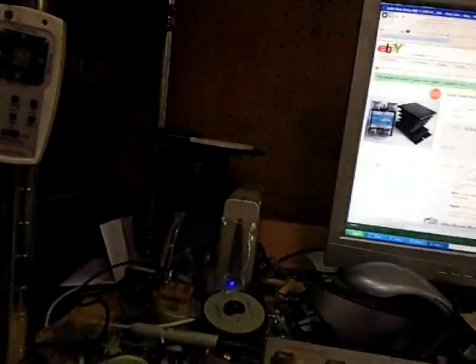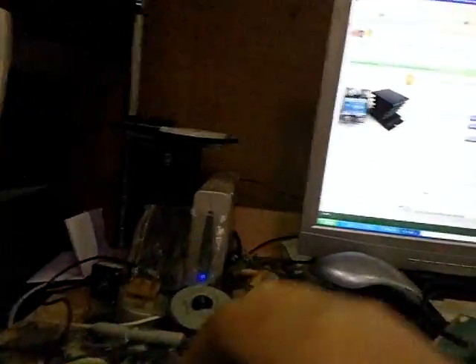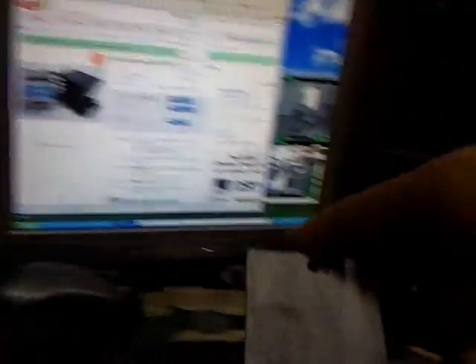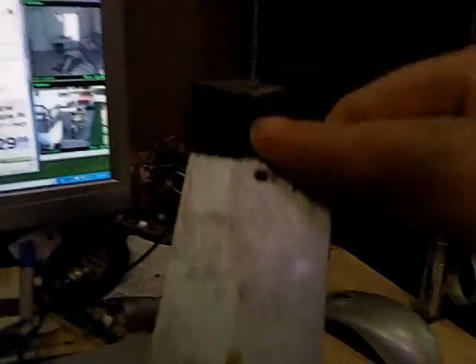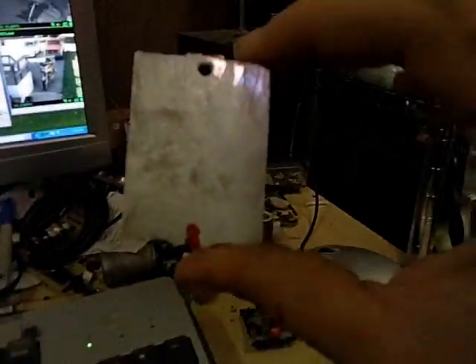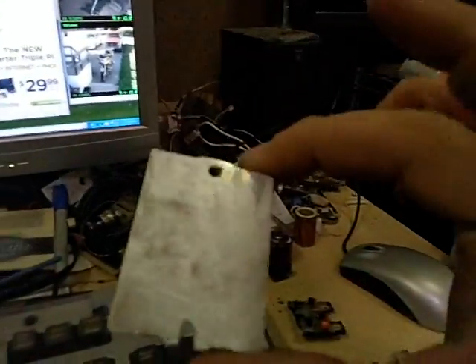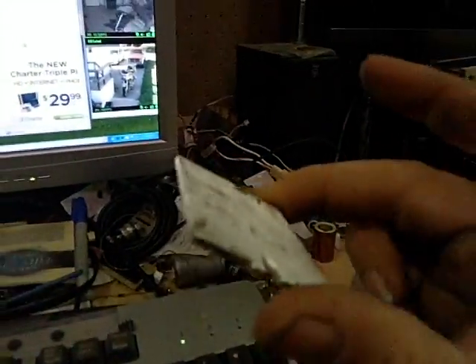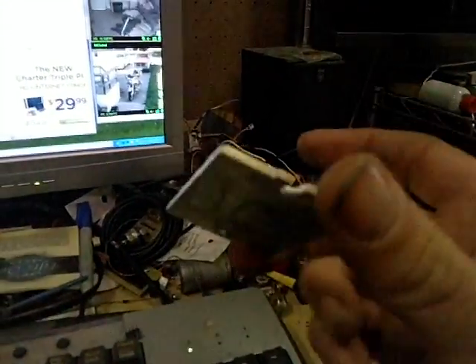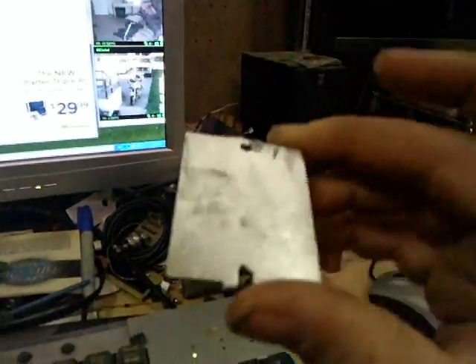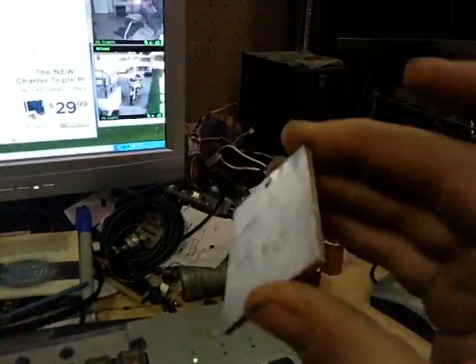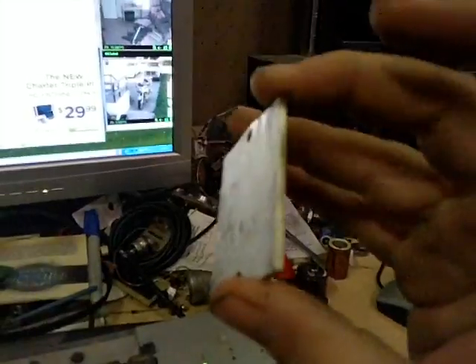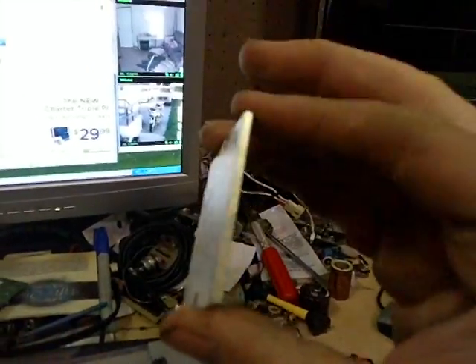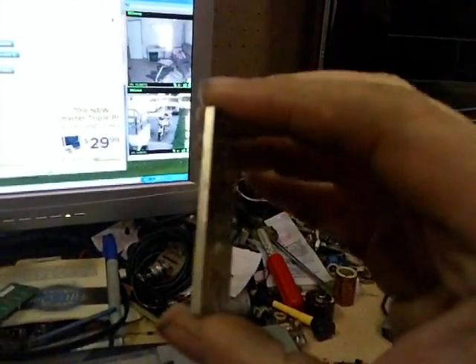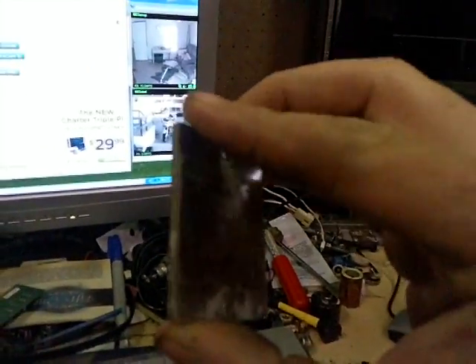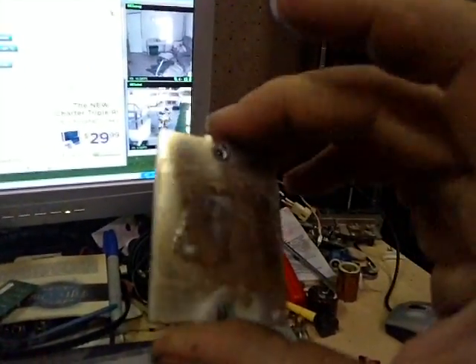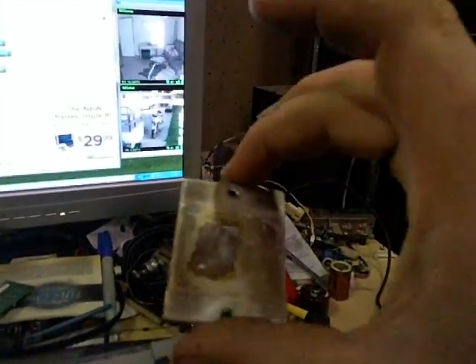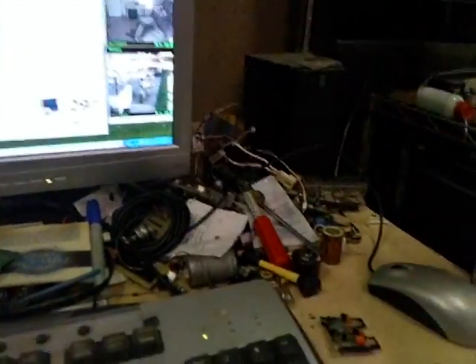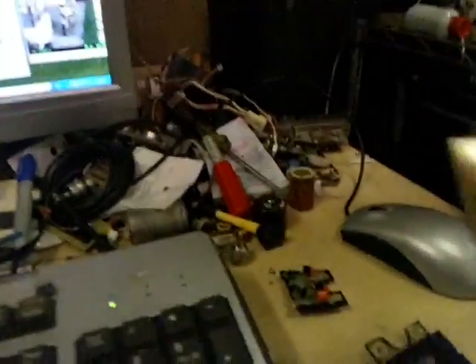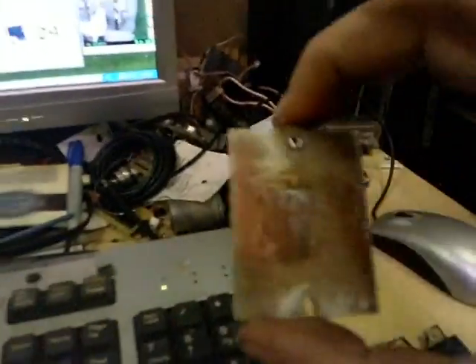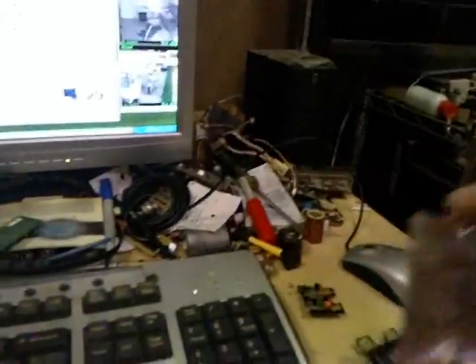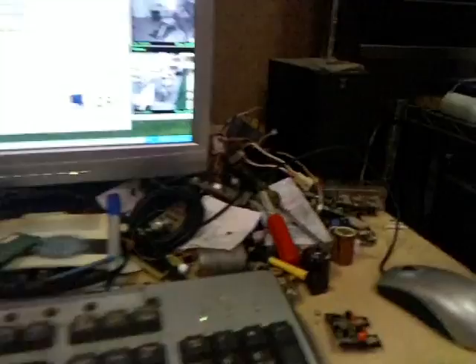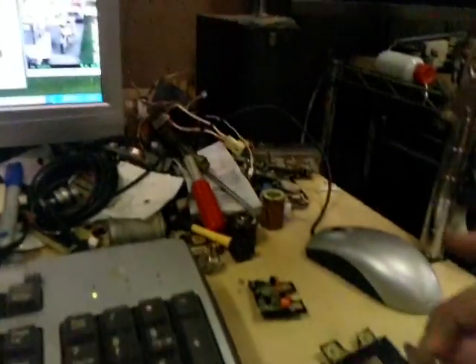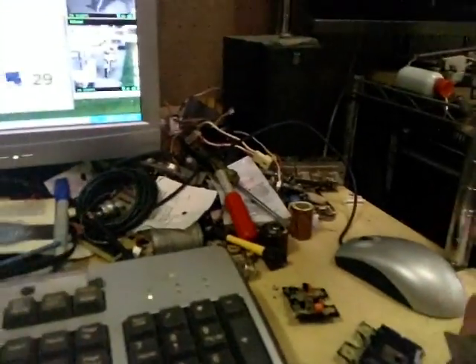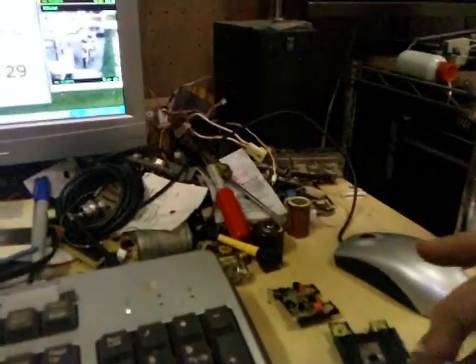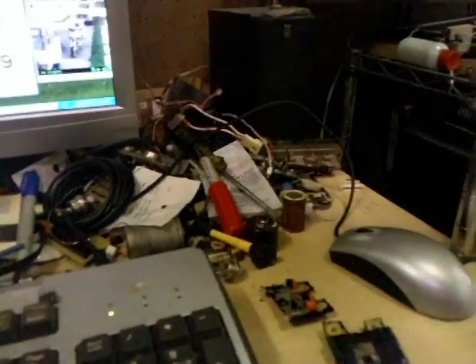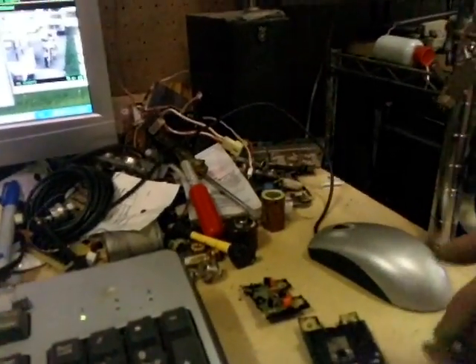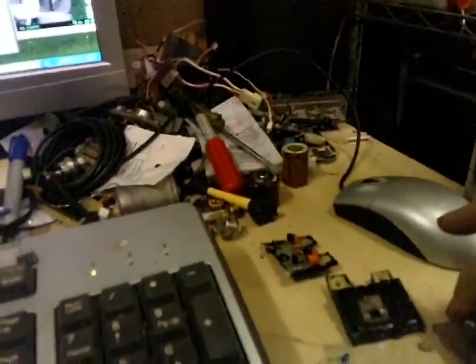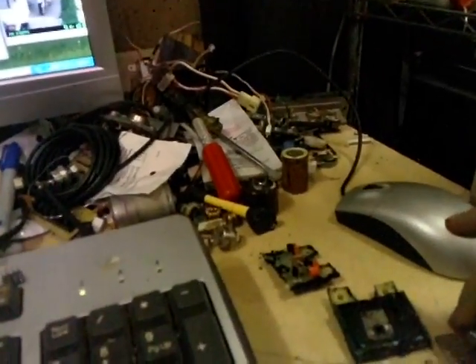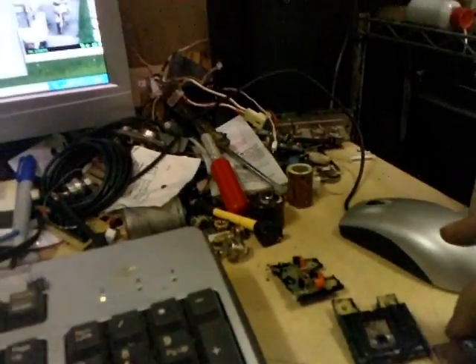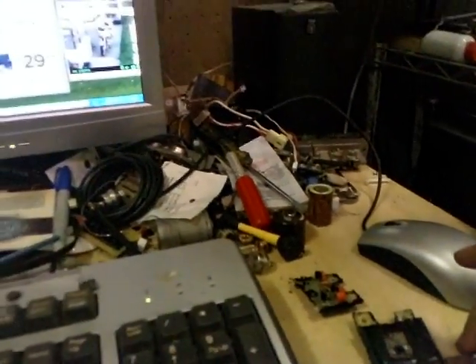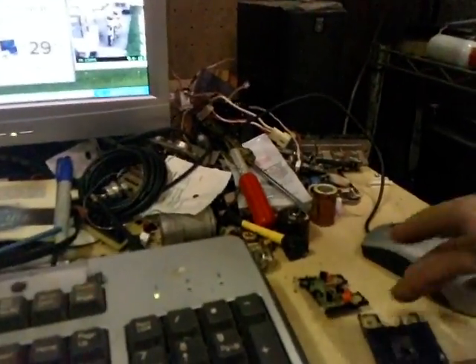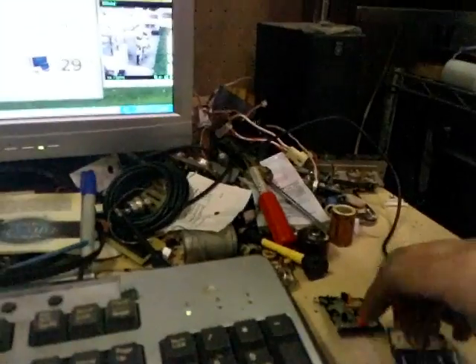Alright, I've already taken the heat sink off. This is the metal back plate that goes to it. When I opened it up, the actual part of it came right off. I've got it in pieces because I took it apart to try to figure out what the heck was wrong with it.